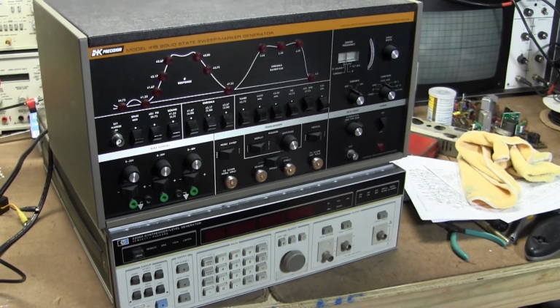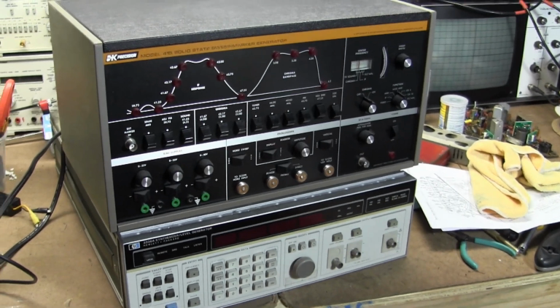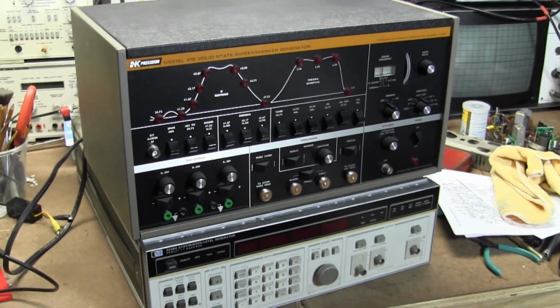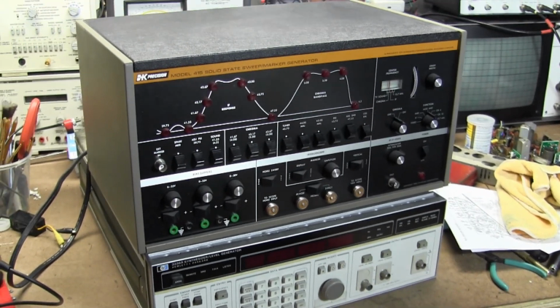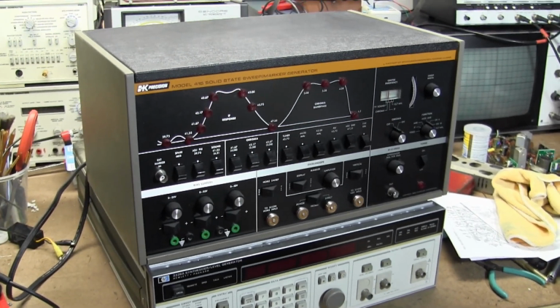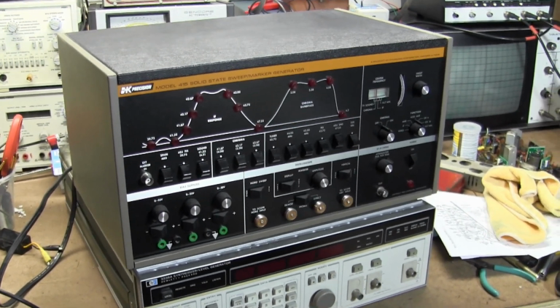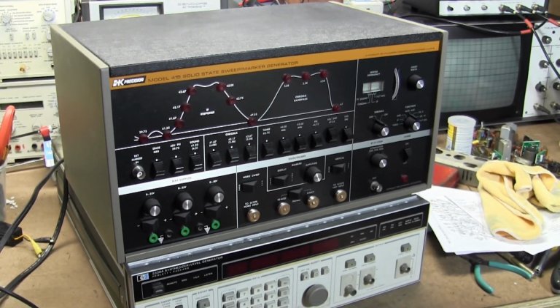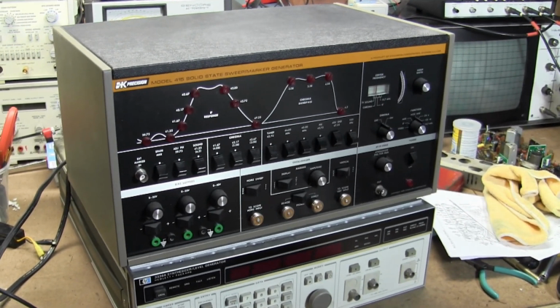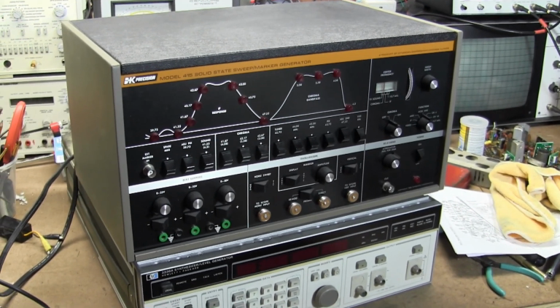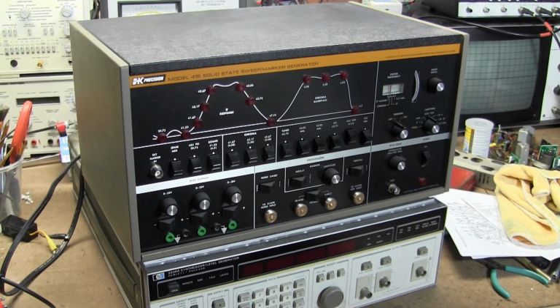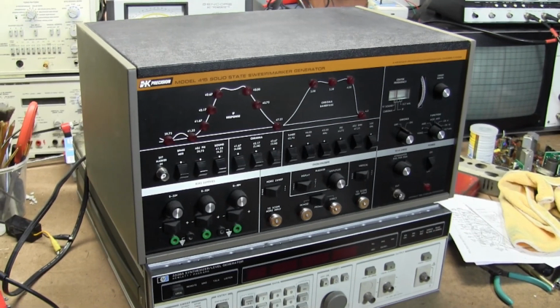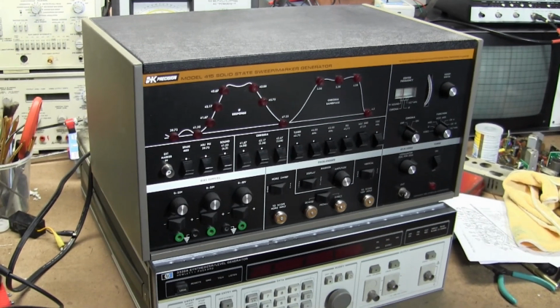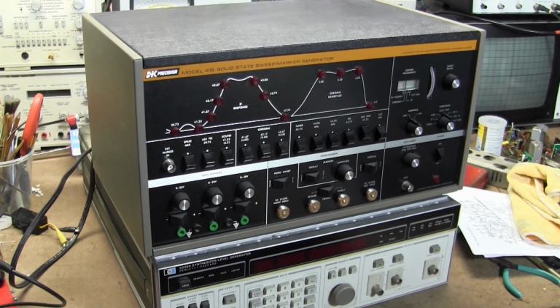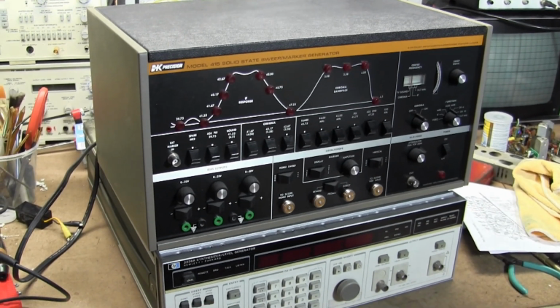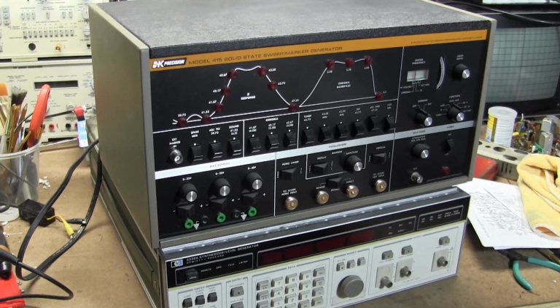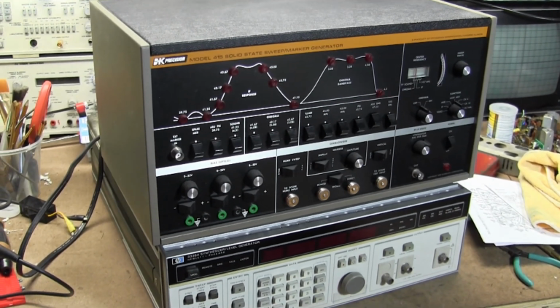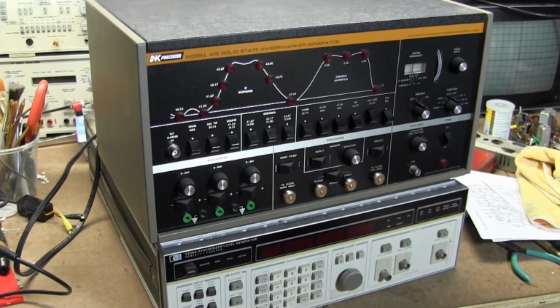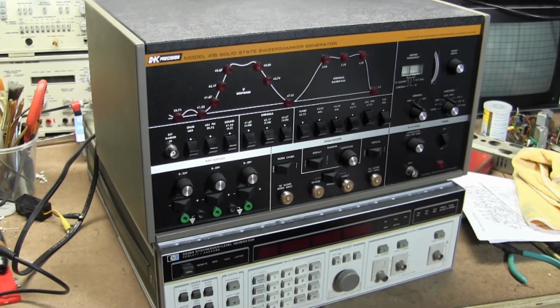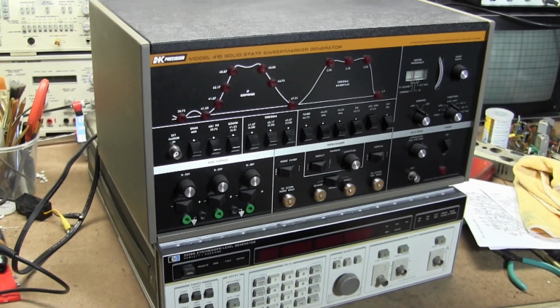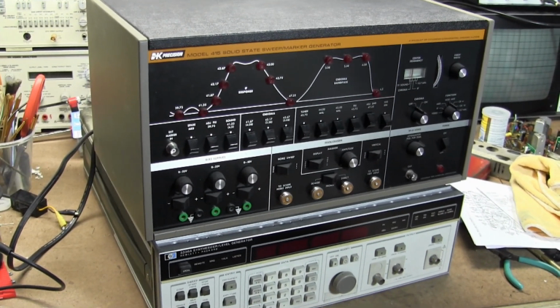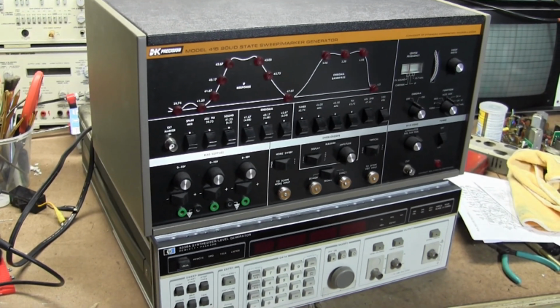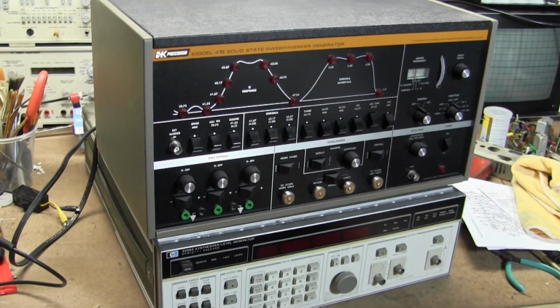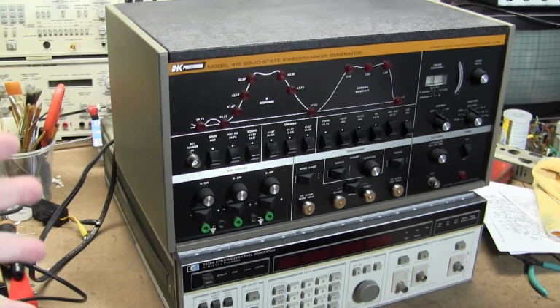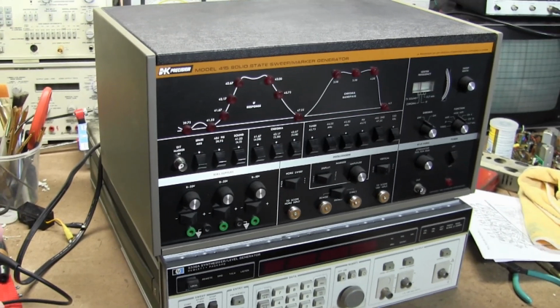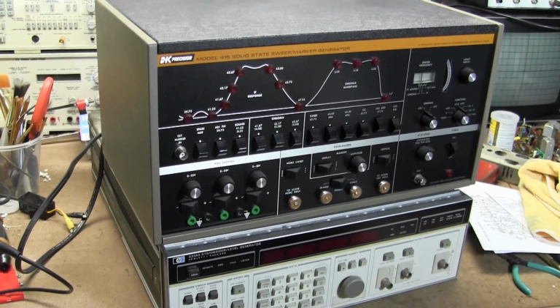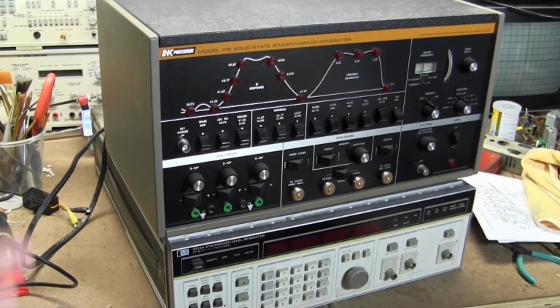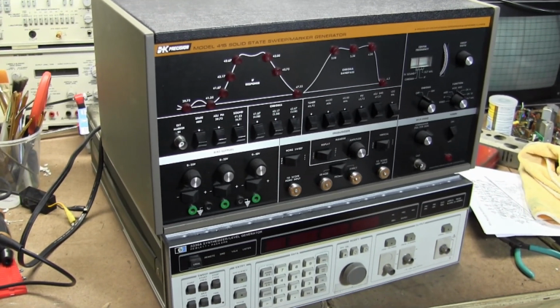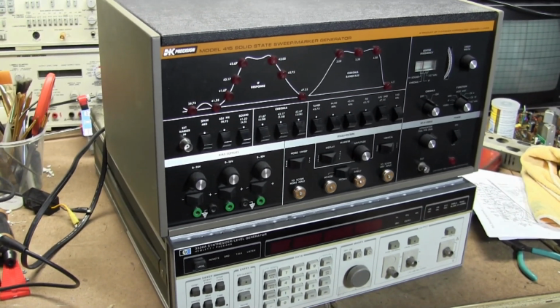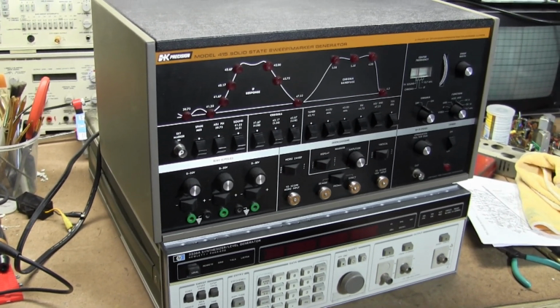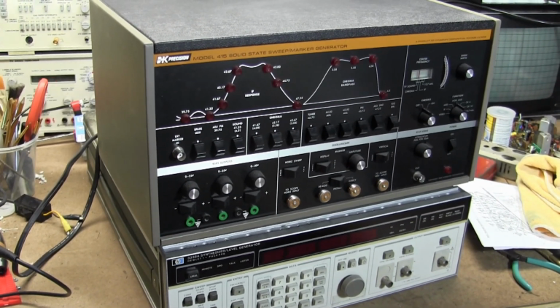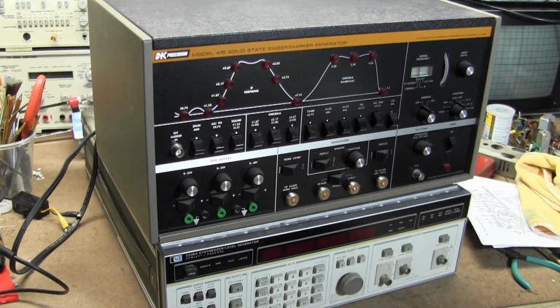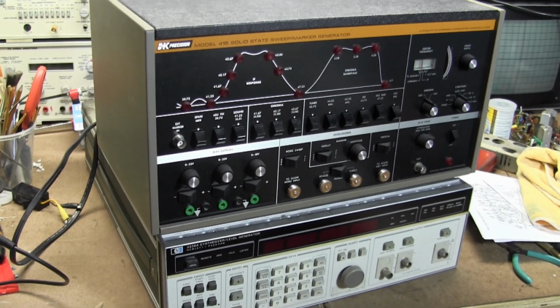This is a quick follow-up video to a recent video on vintage television alignment test equipment. These are some honorable mentions — some runner-ups in the sweep generator category.